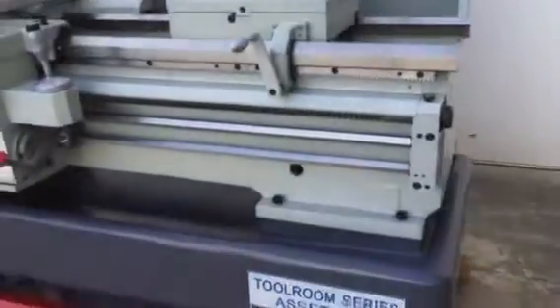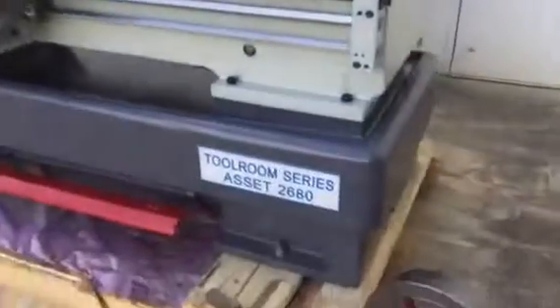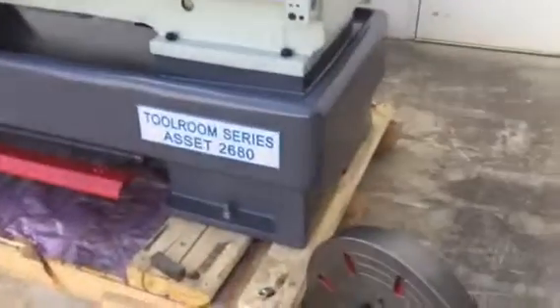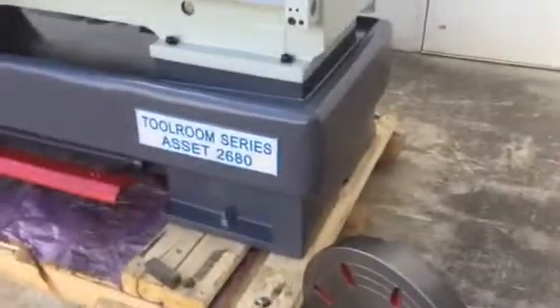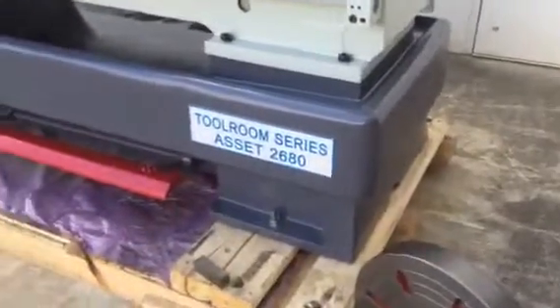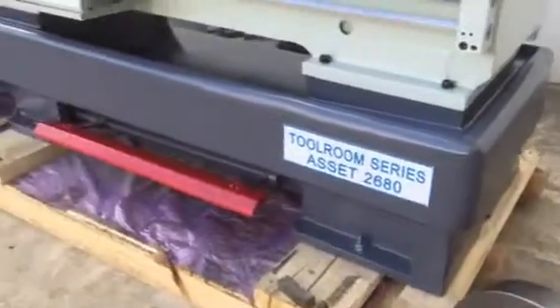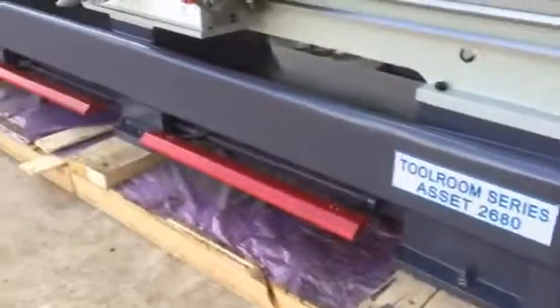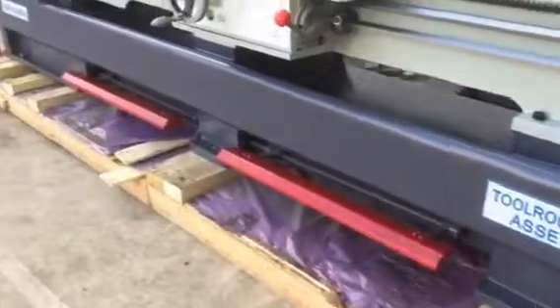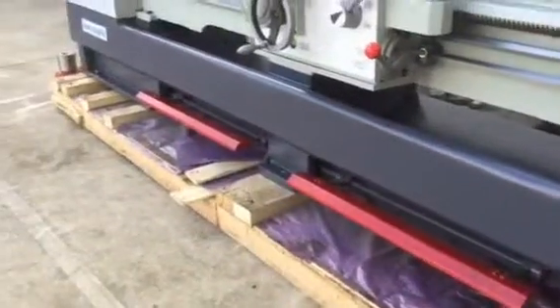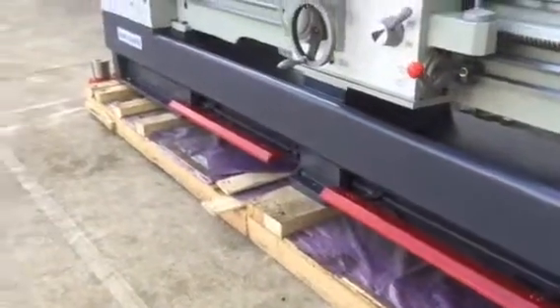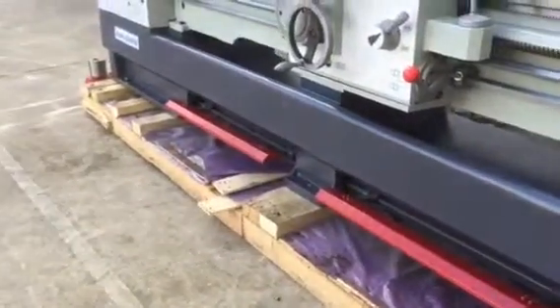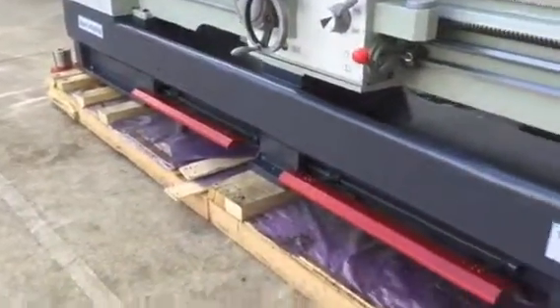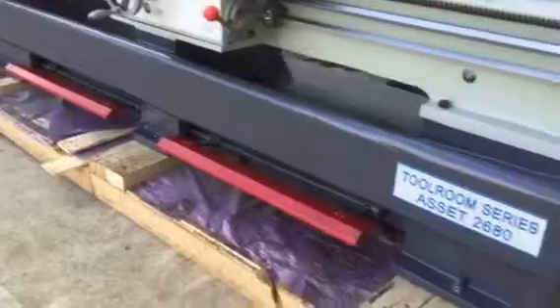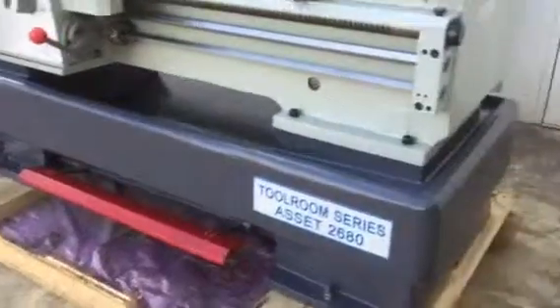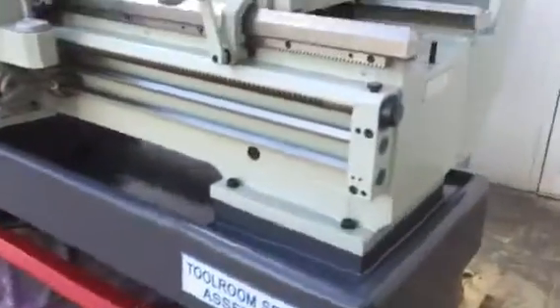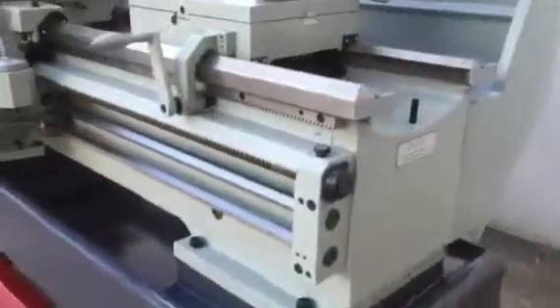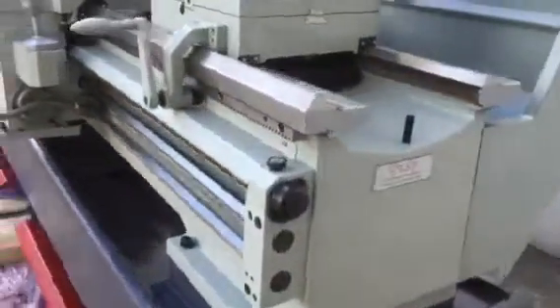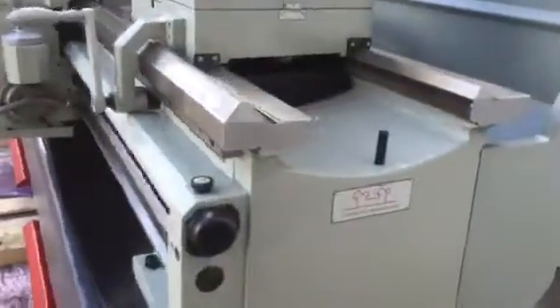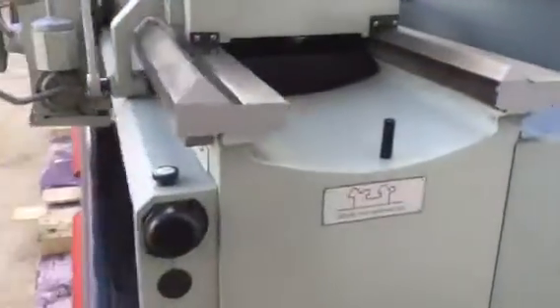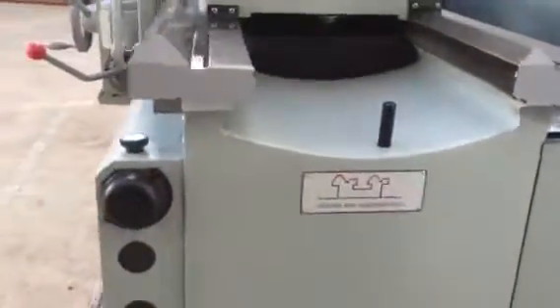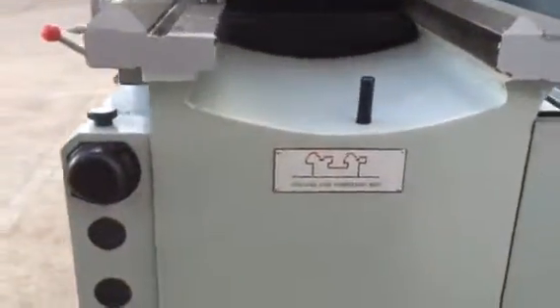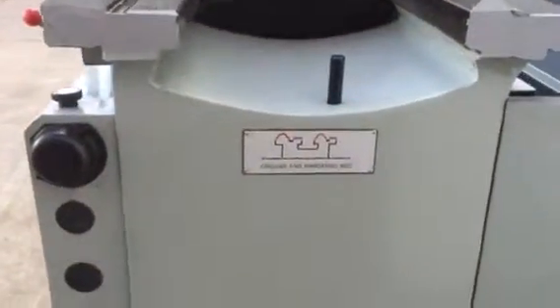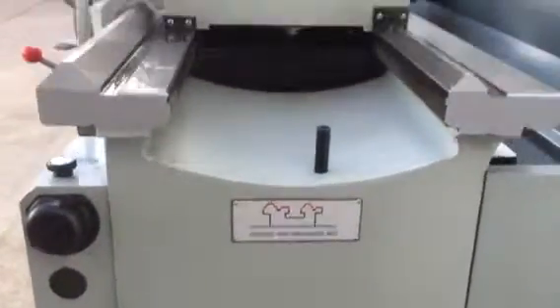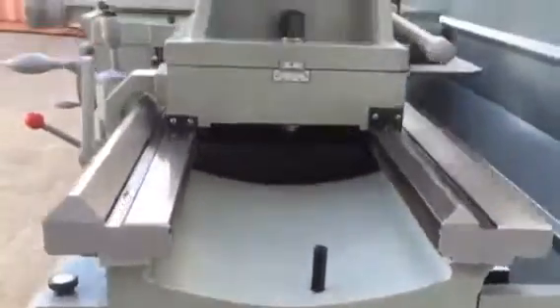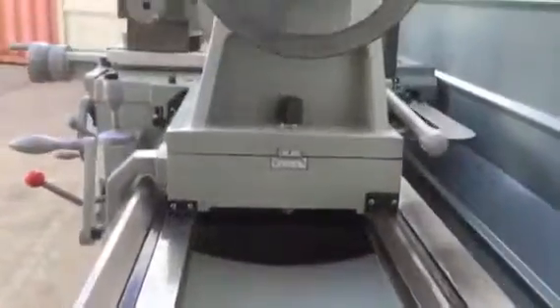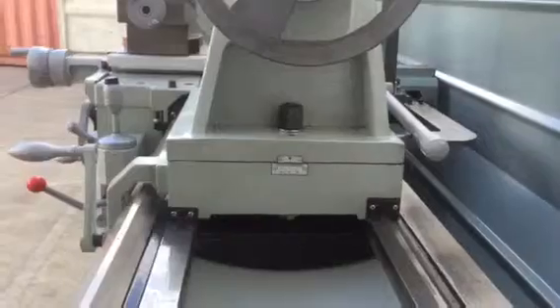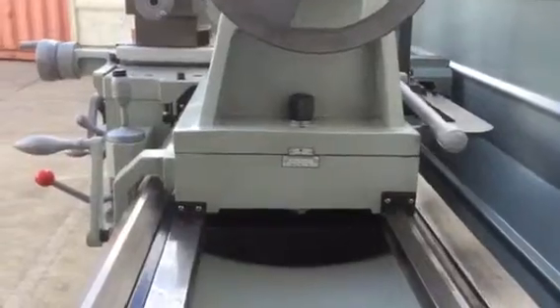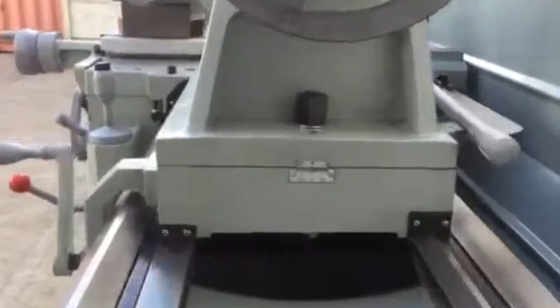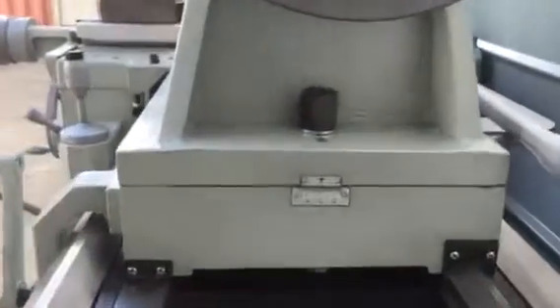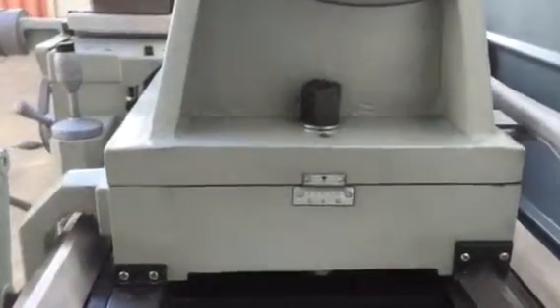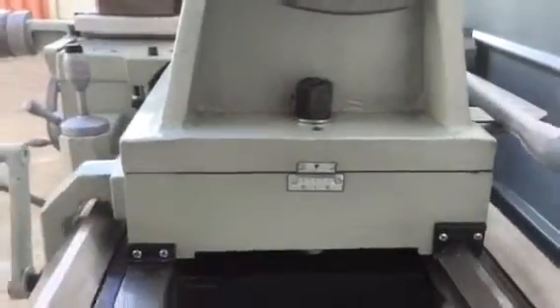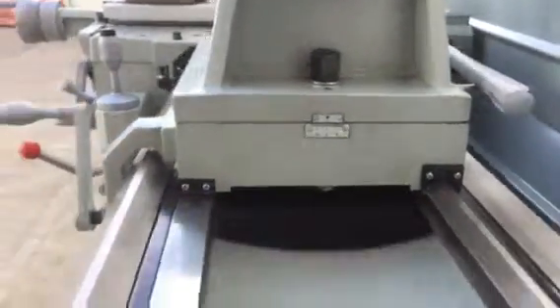Heavy duty cast base with a long bed offers agility and accuracy. Hardened beds — as you can see — and the tail stock can also be offset left and right.